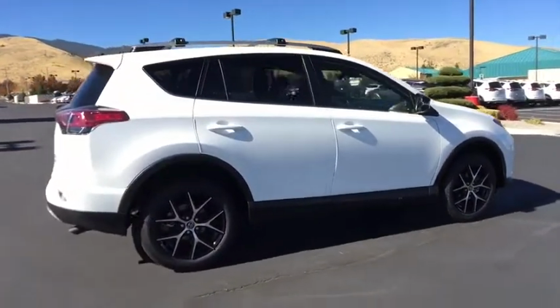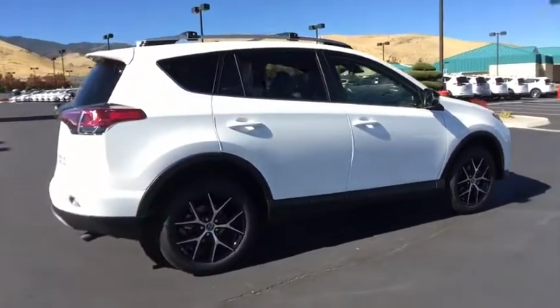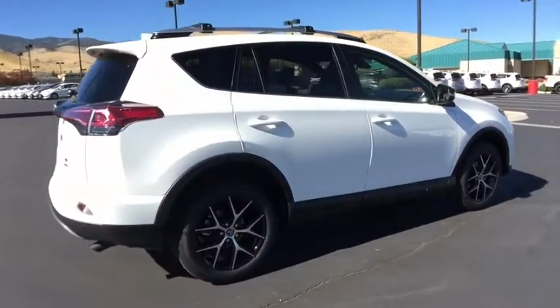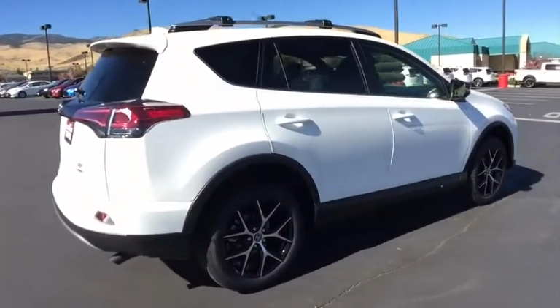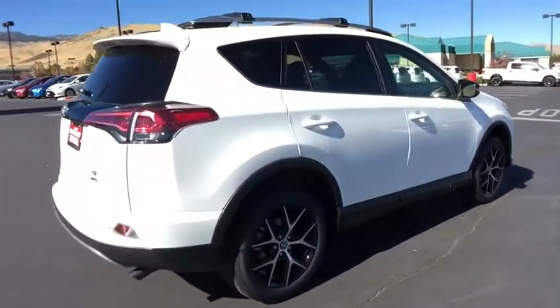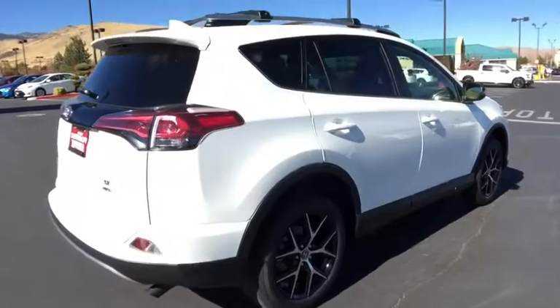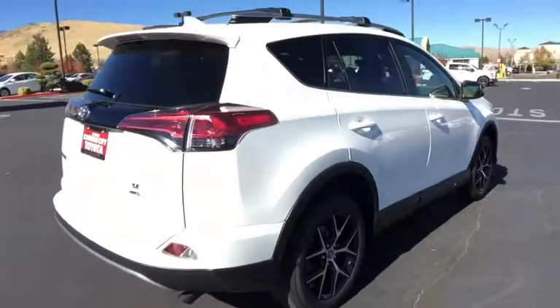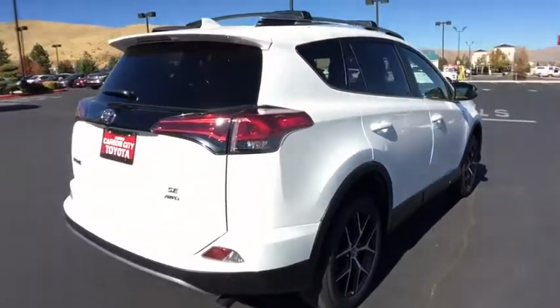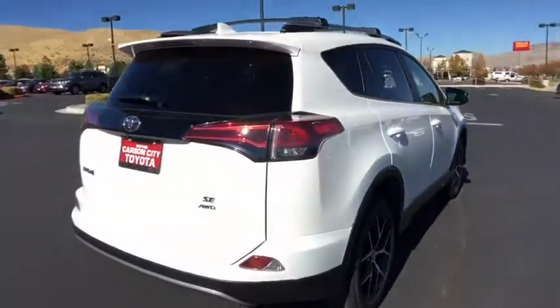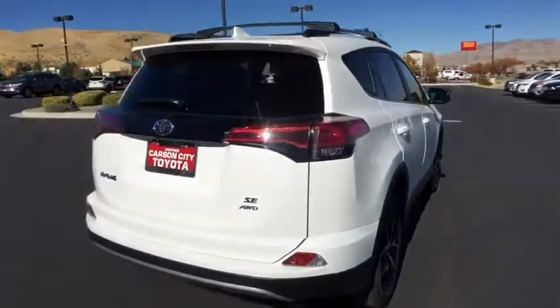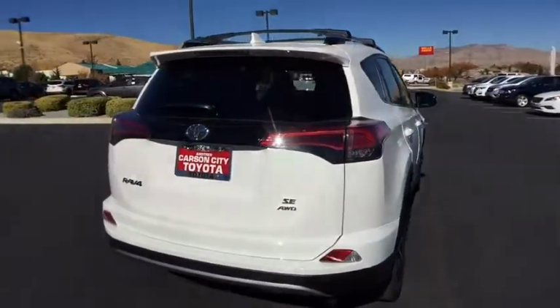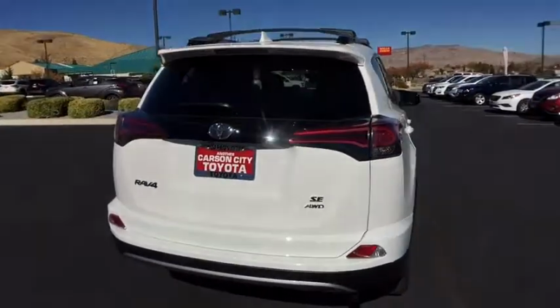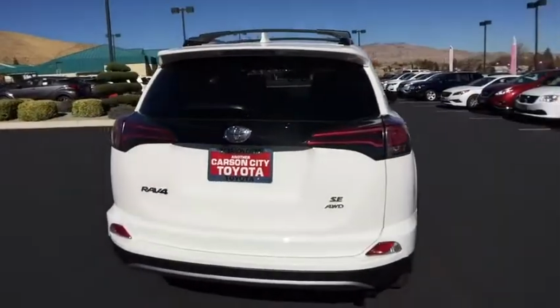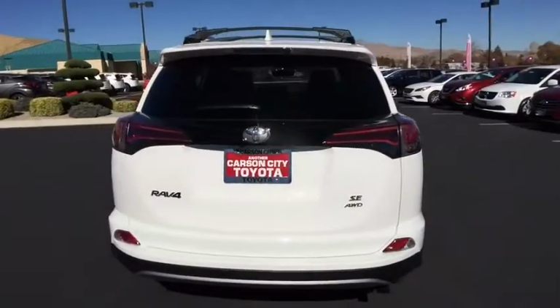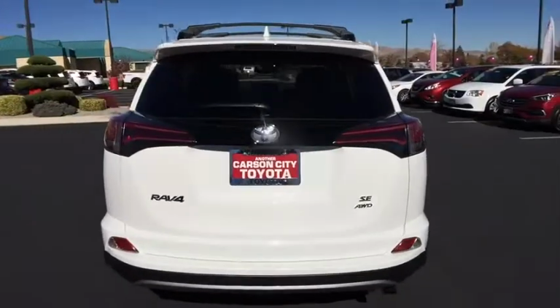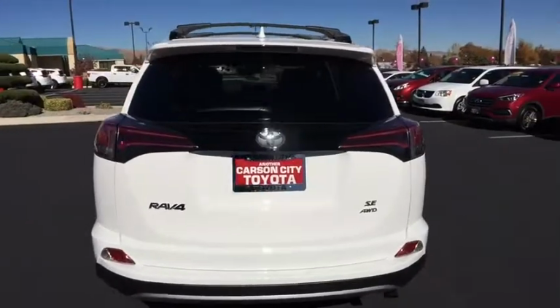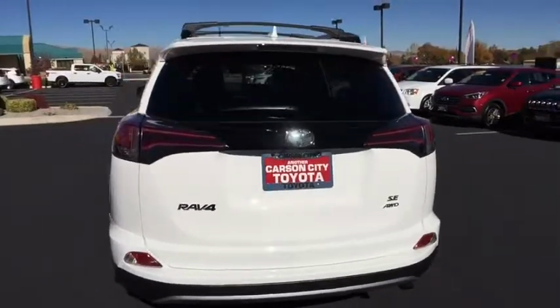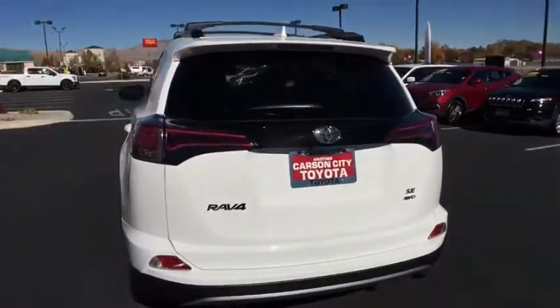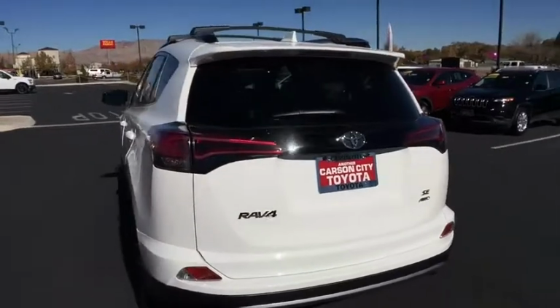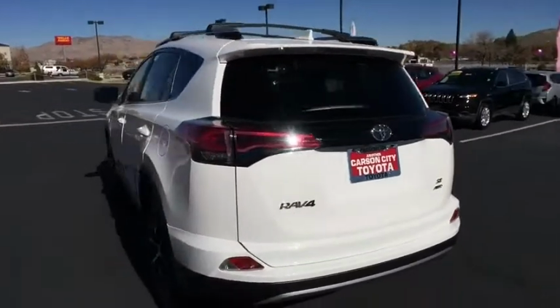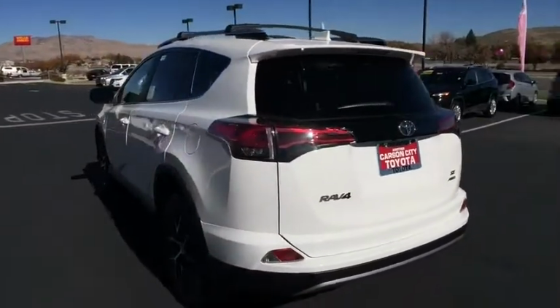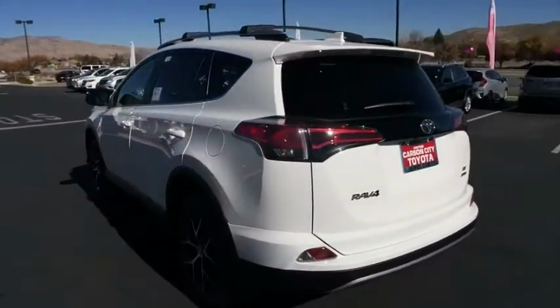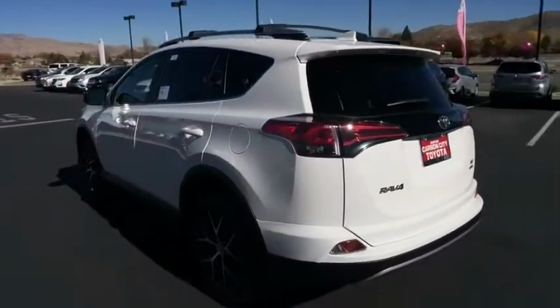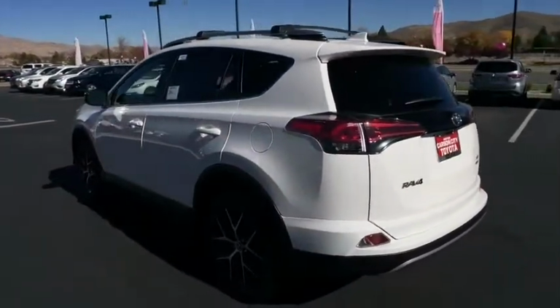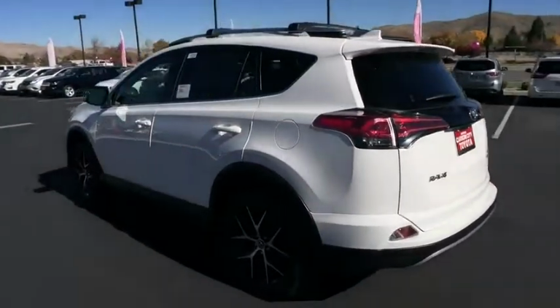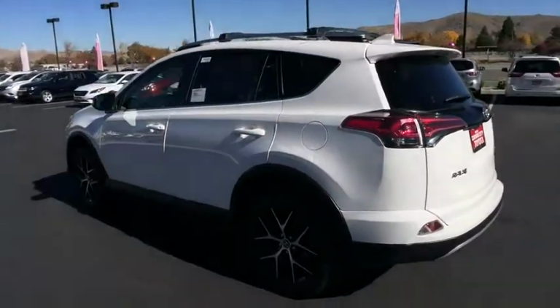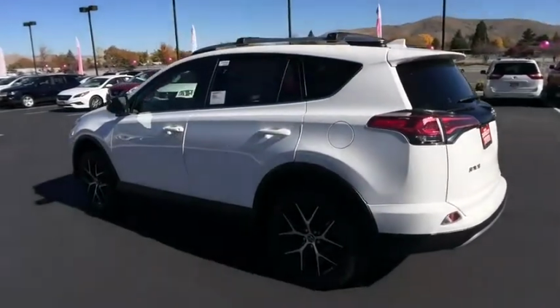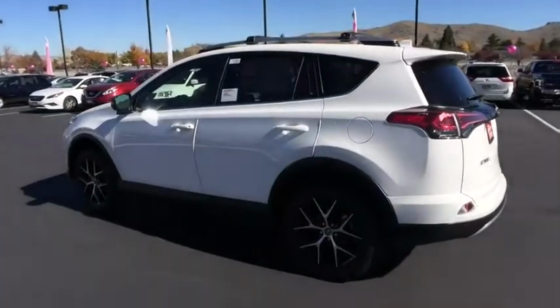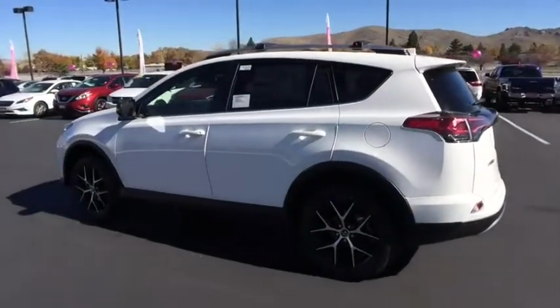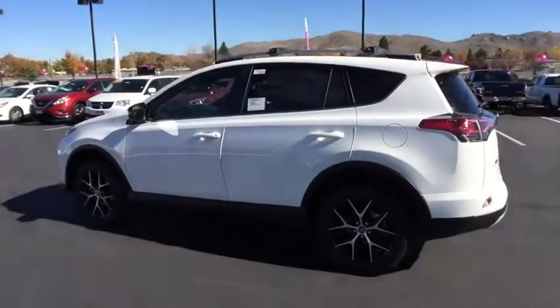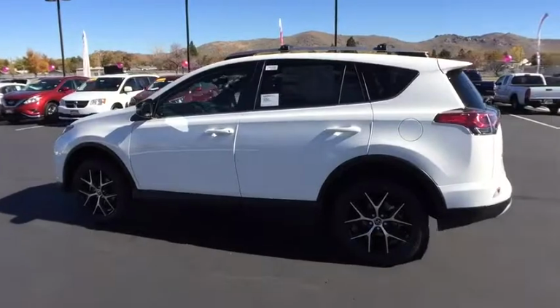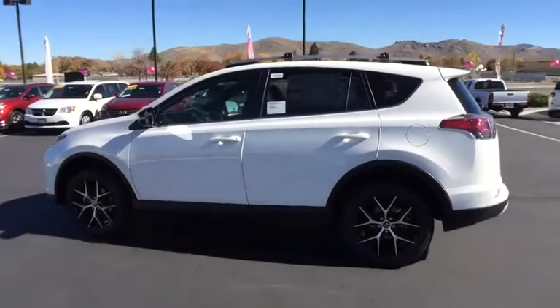Here are some of this vehicle's great options: anti-lock braking system, lane departure warning, stability control, traction control, keyless entry, all-wheel drive, backup camera, steering wheel audio controls, Bluetooth.